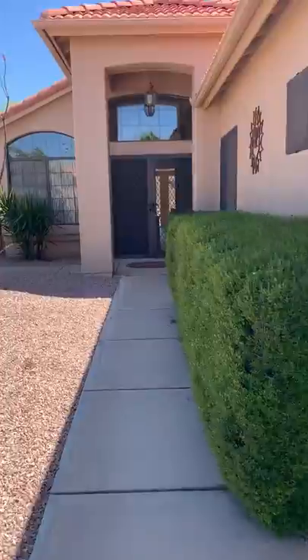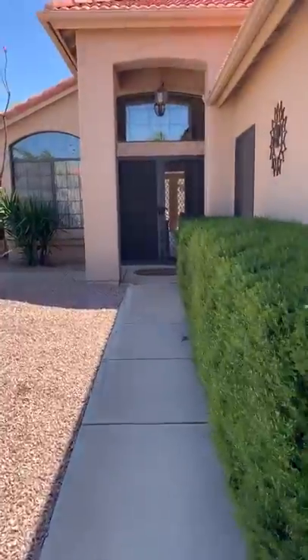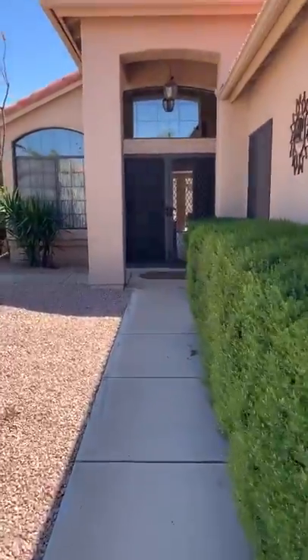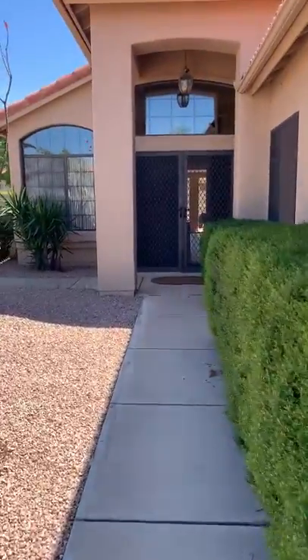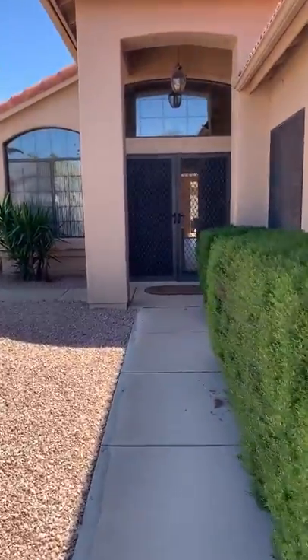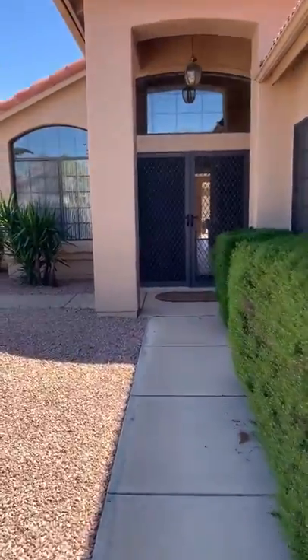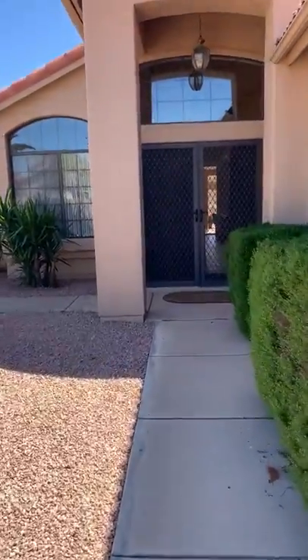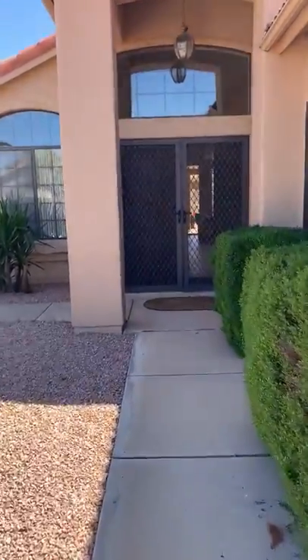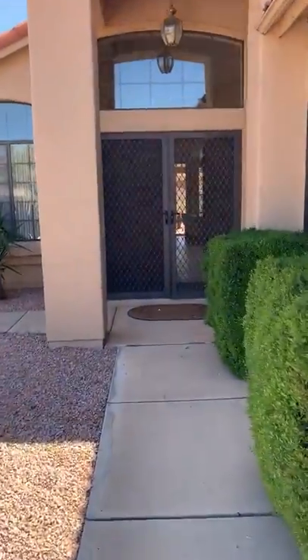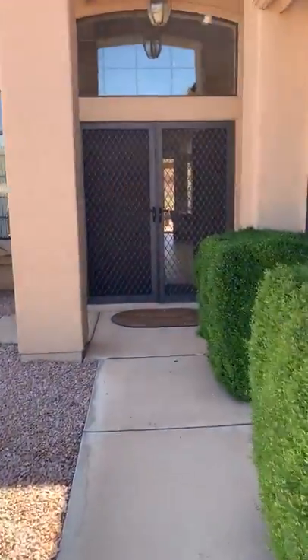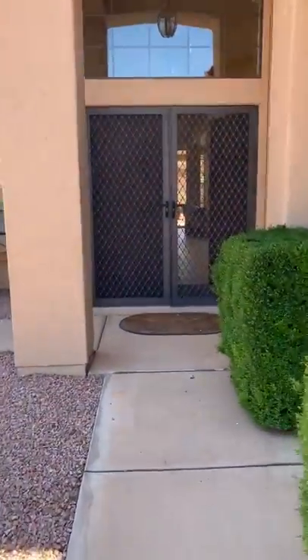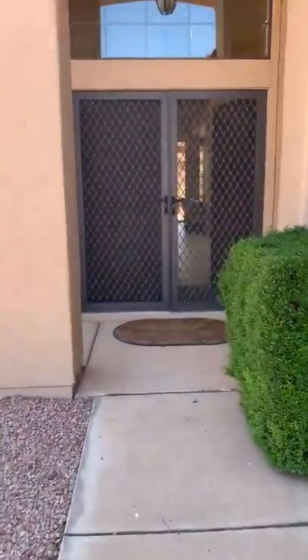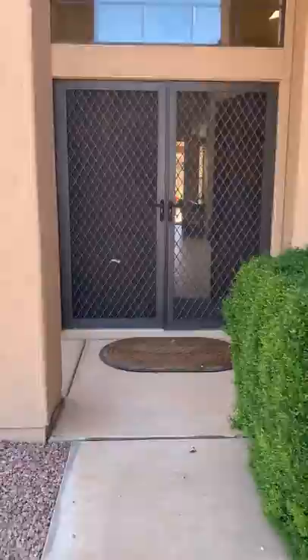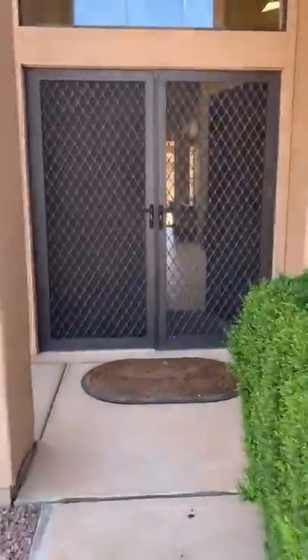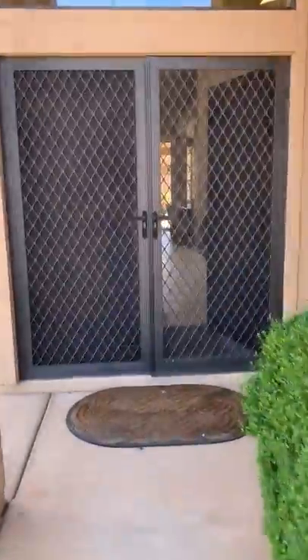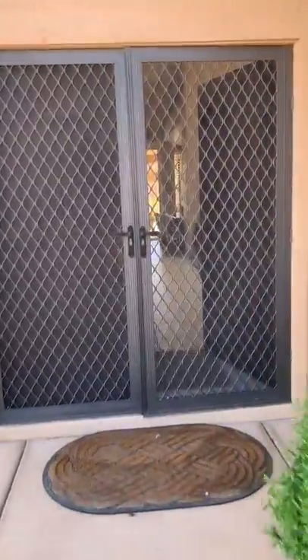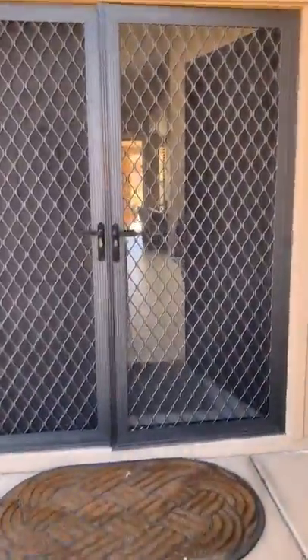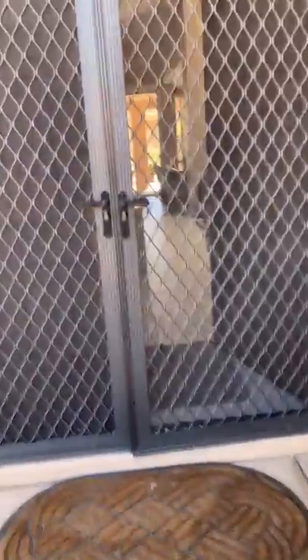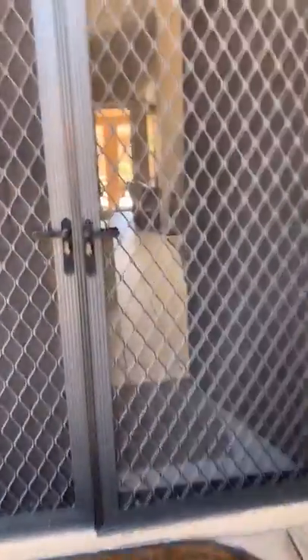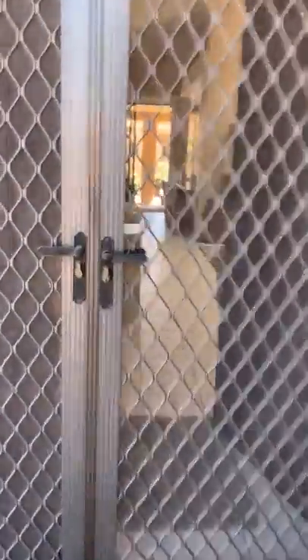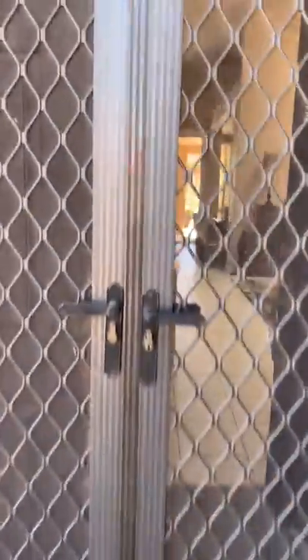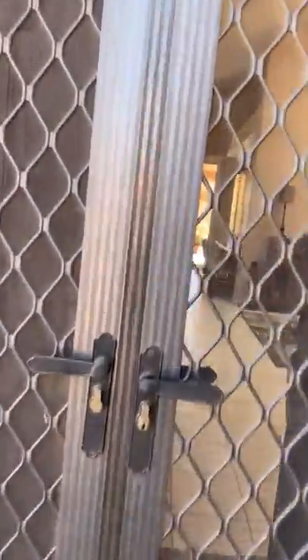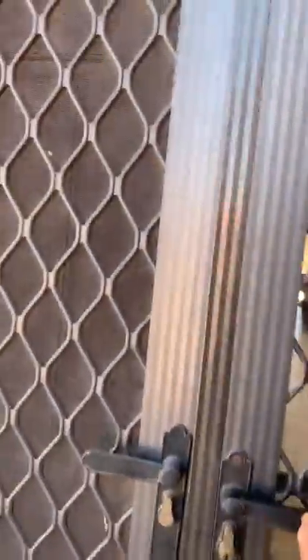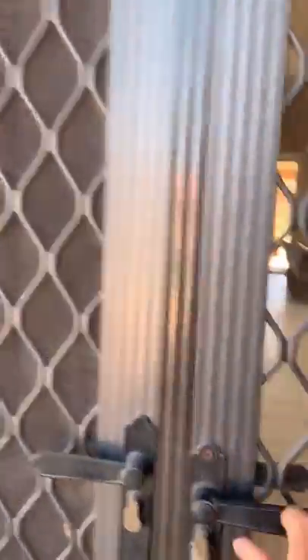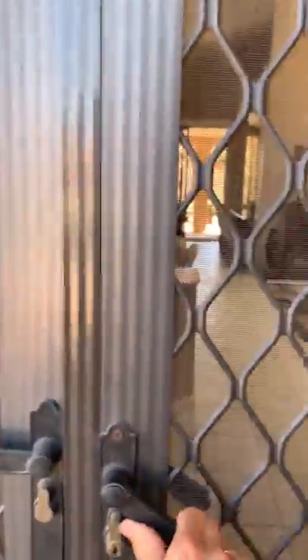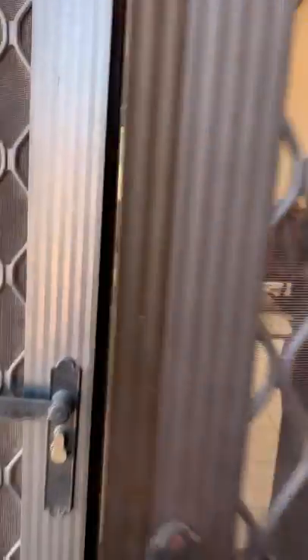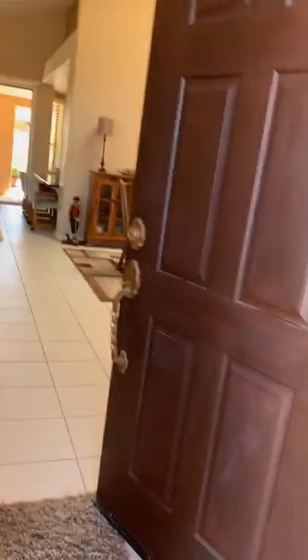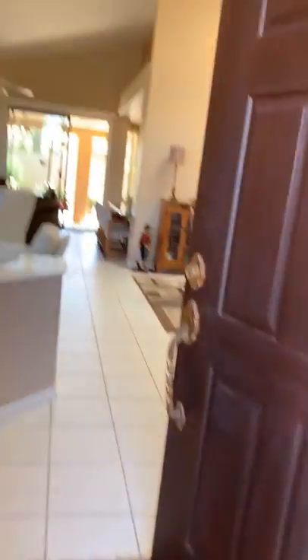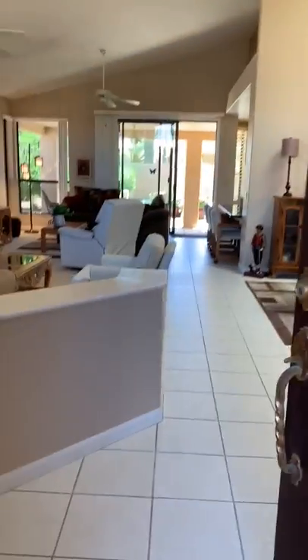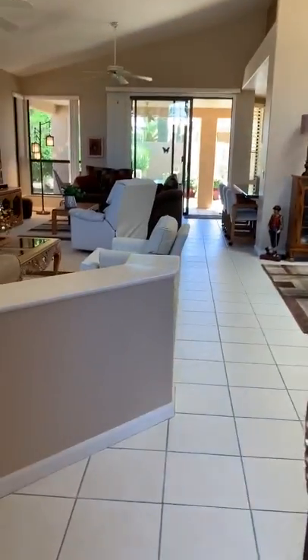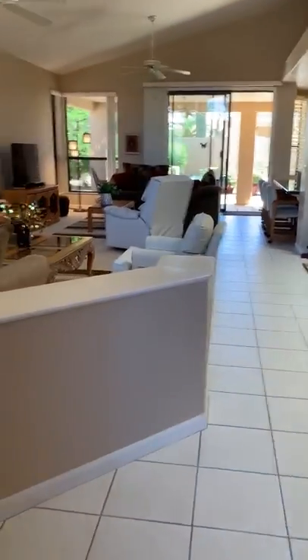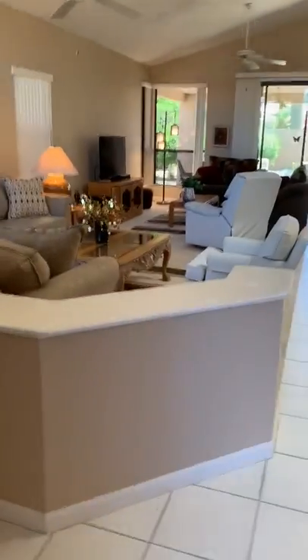It is a Ventana and it's in a gated community. The amenities here are fantastic. You have access to golf, tennis, pickleball, restaurants, fitness center, walking paths, all kinds of things.